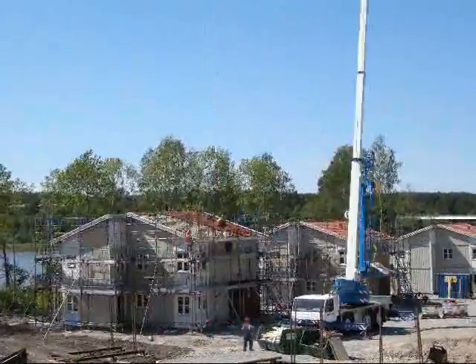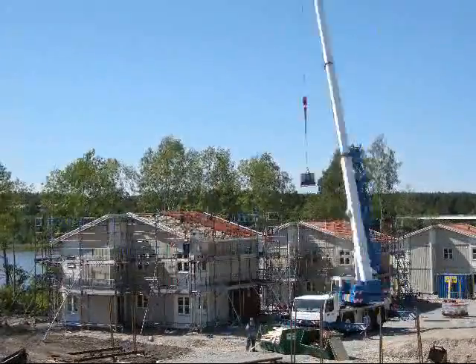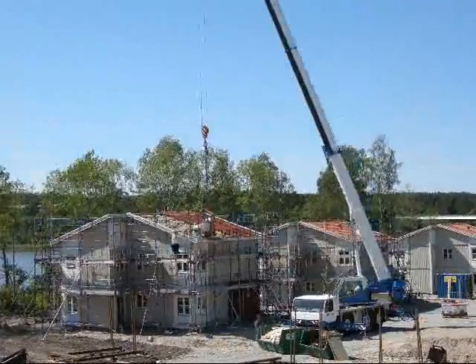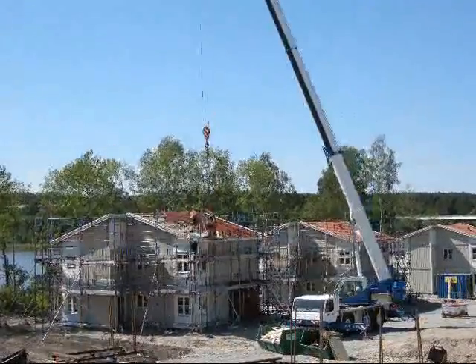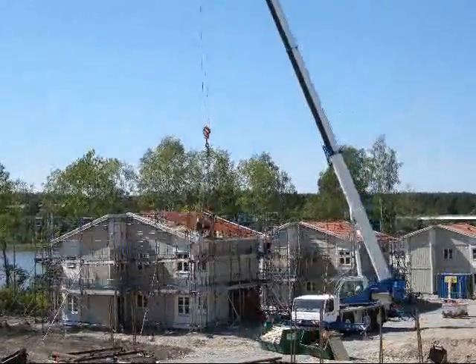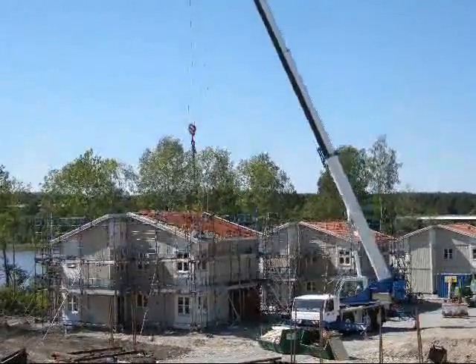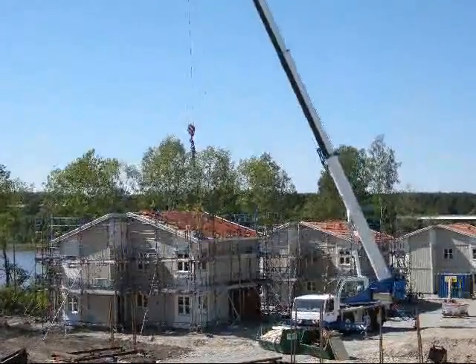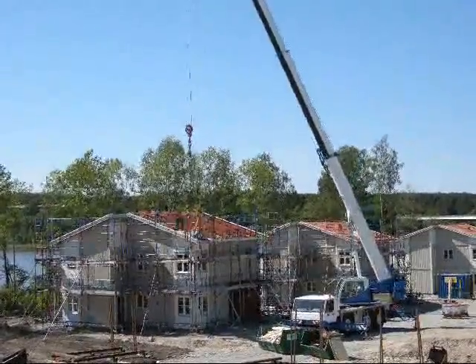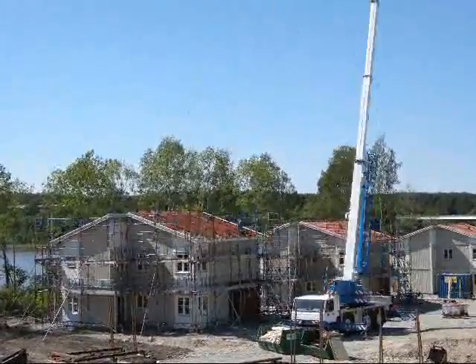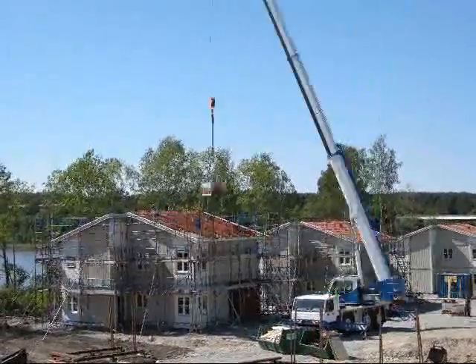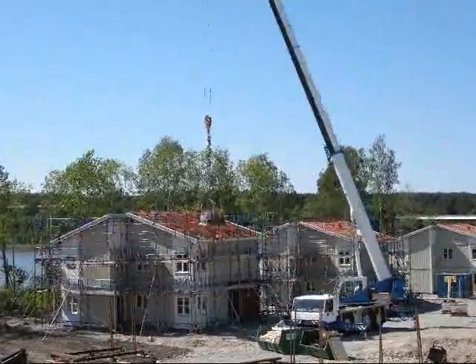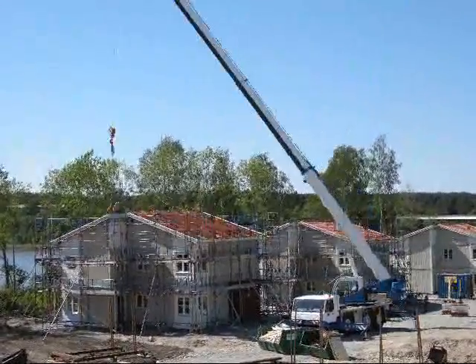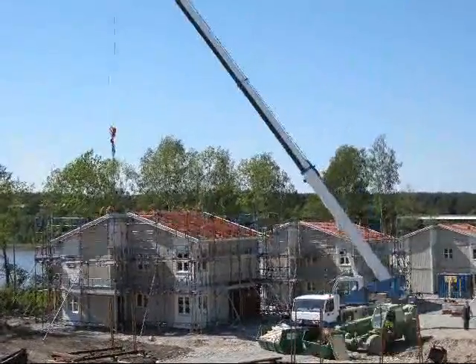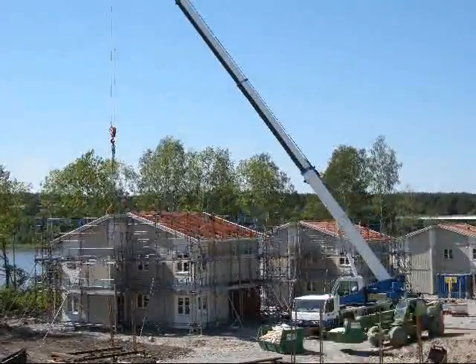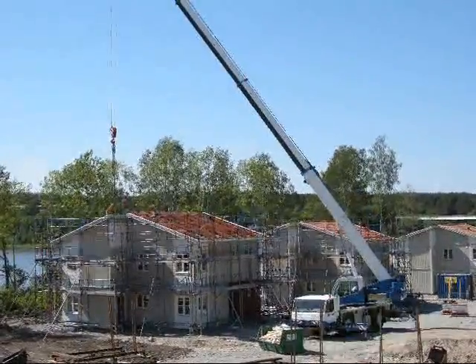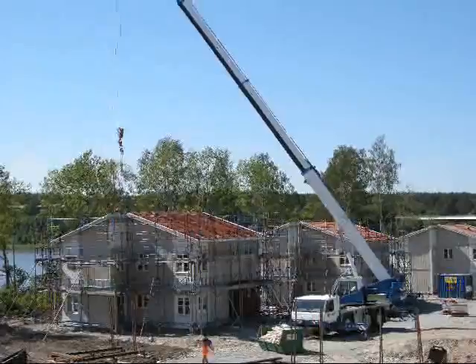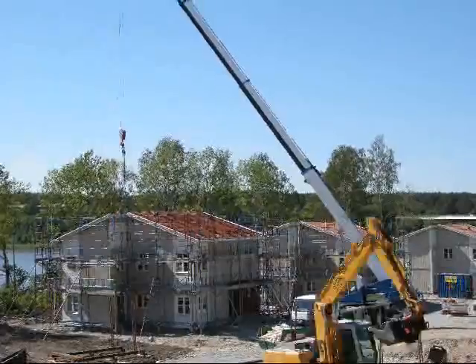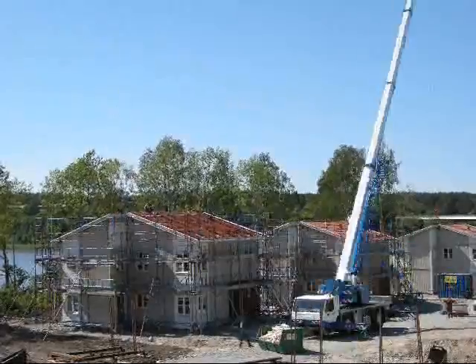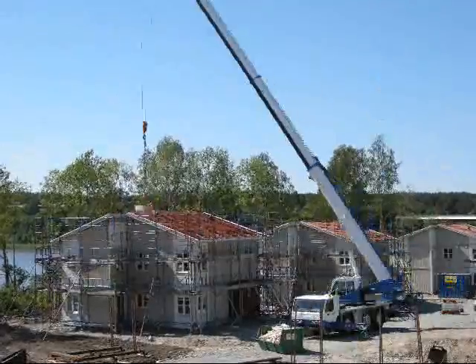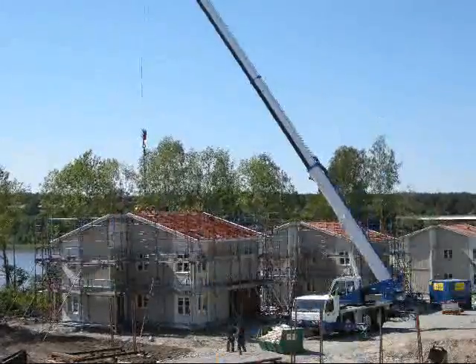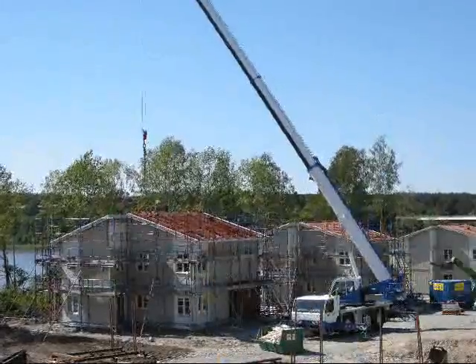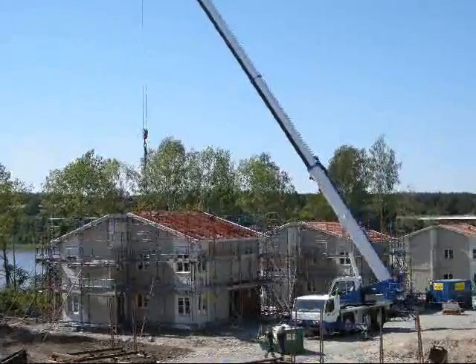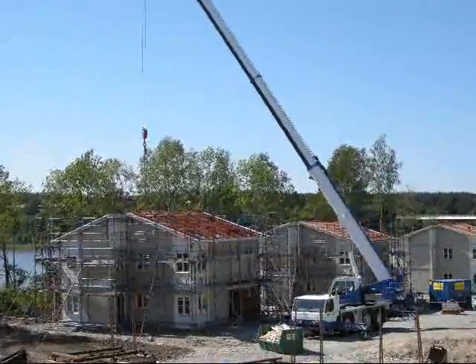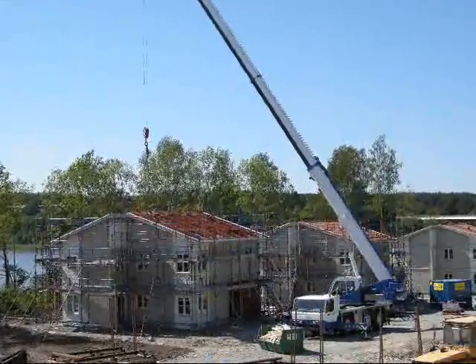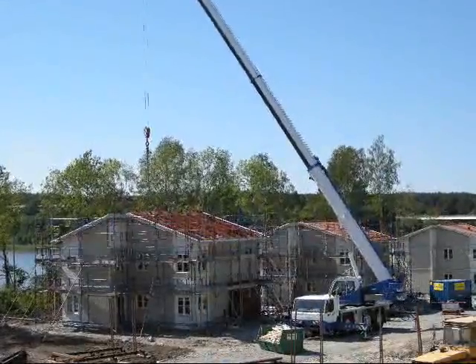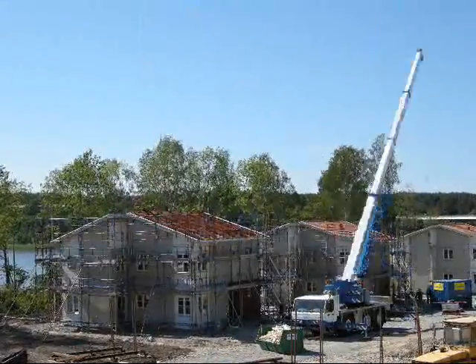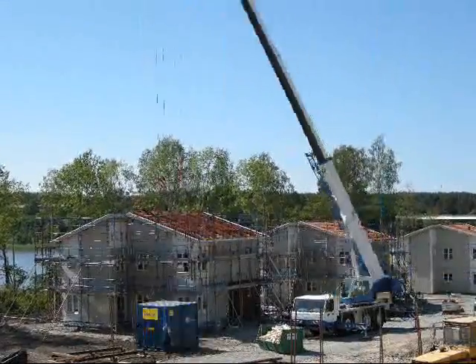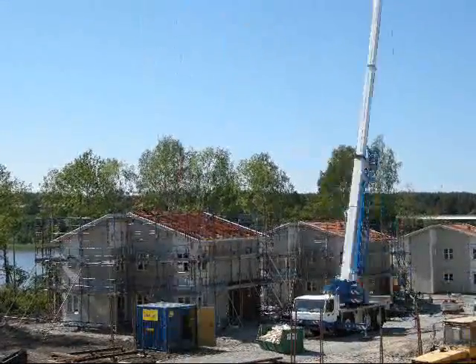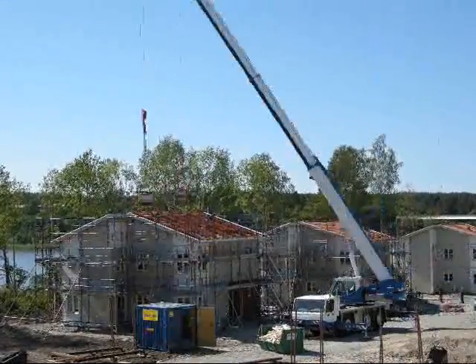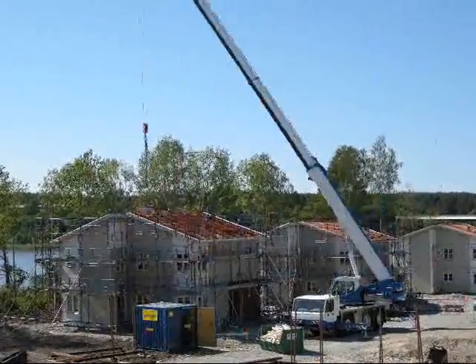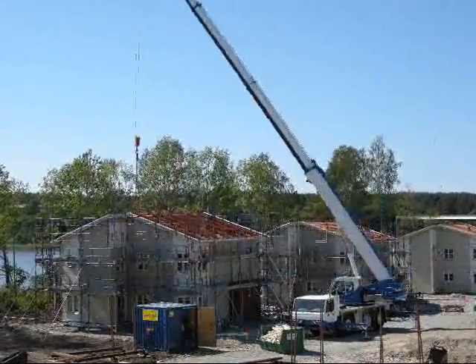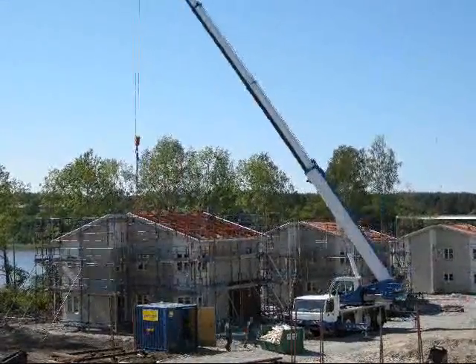The last thing we see here is the carpenter scattering pallets of roof tiles. This is a completely normal way to build a building in Sweden today.